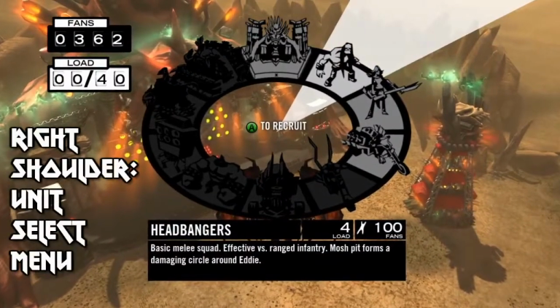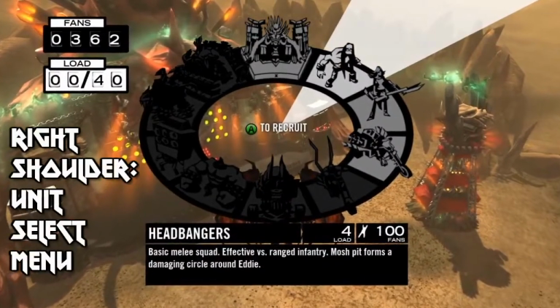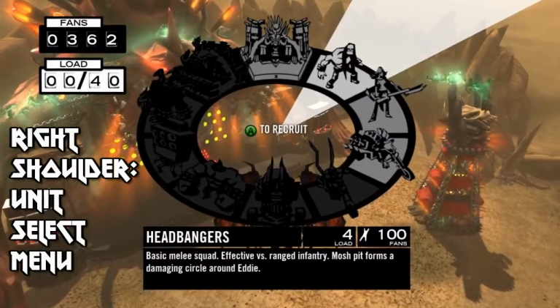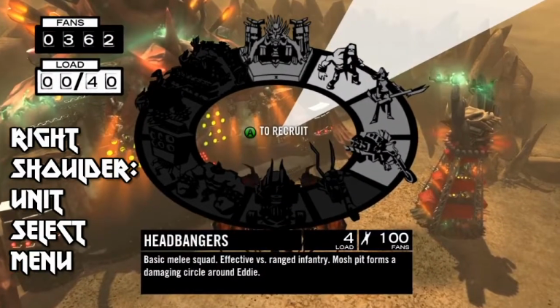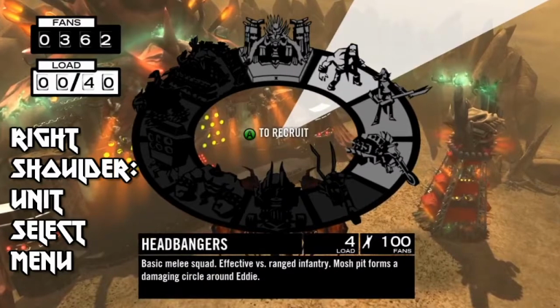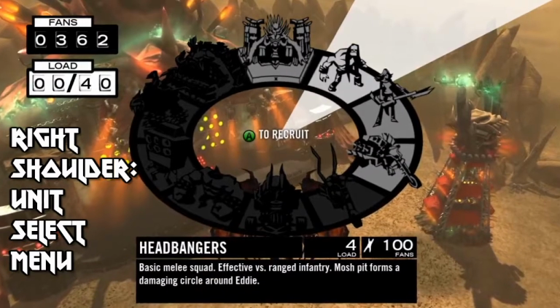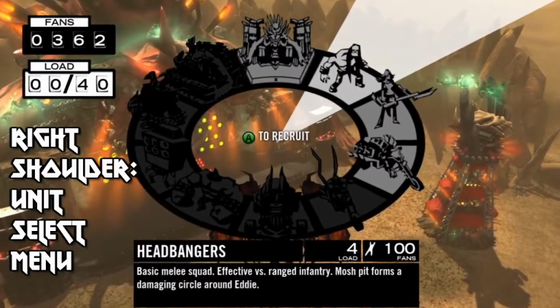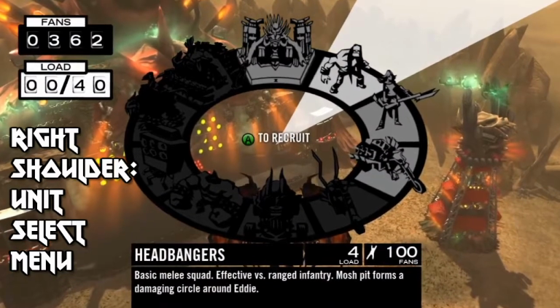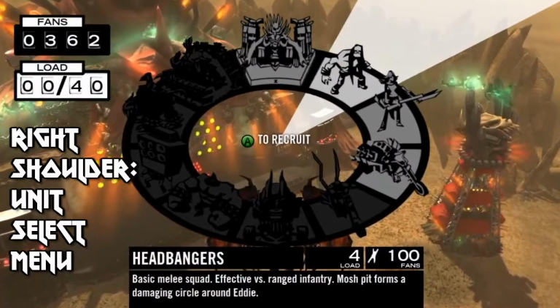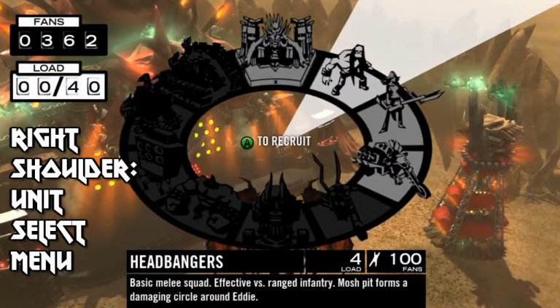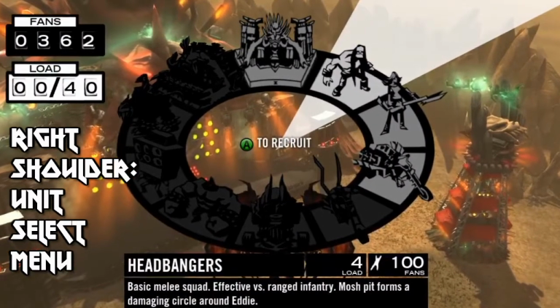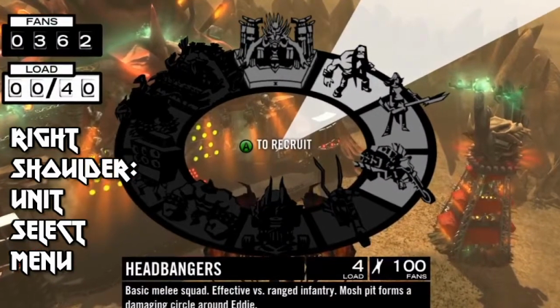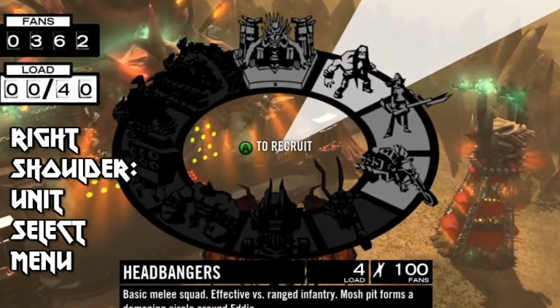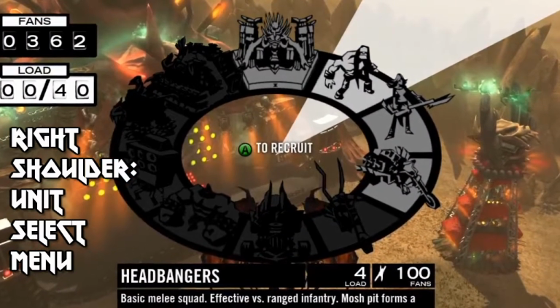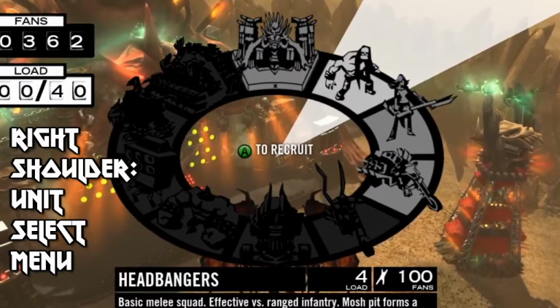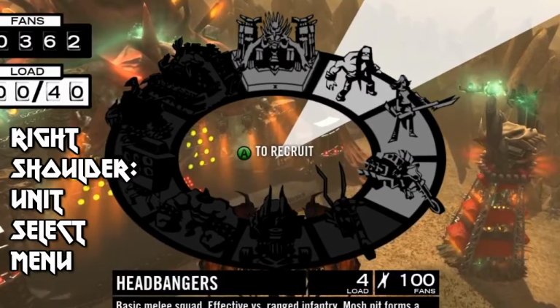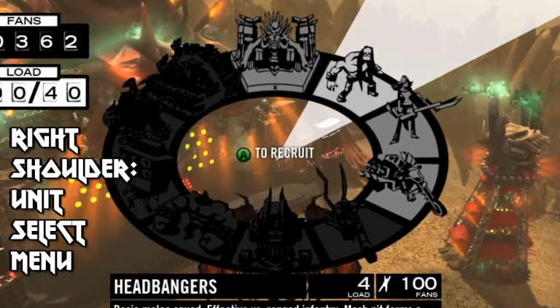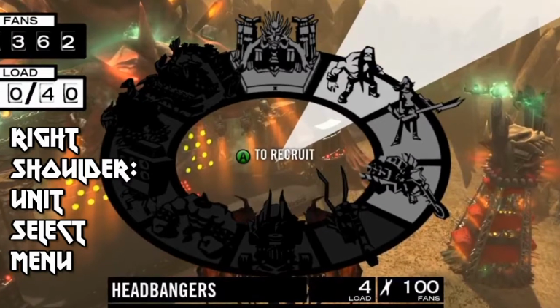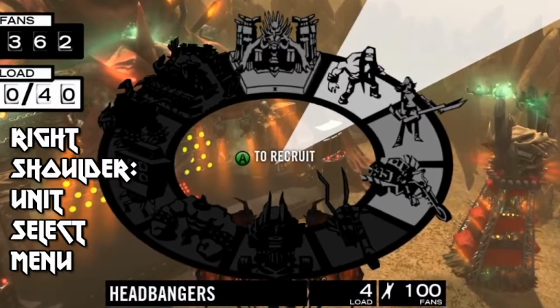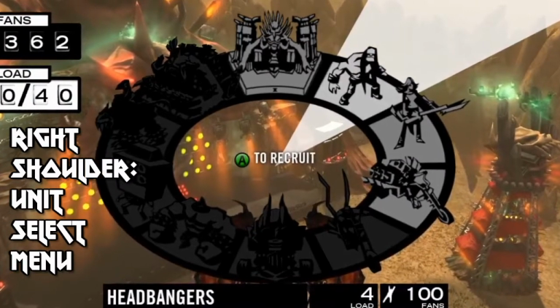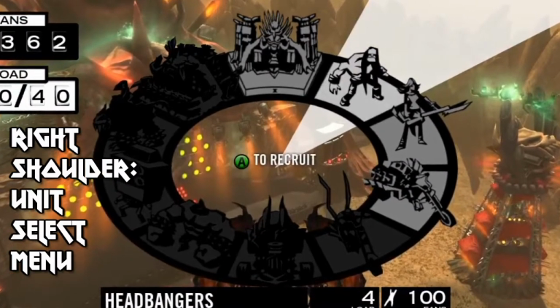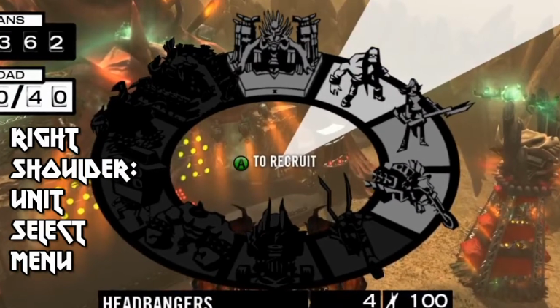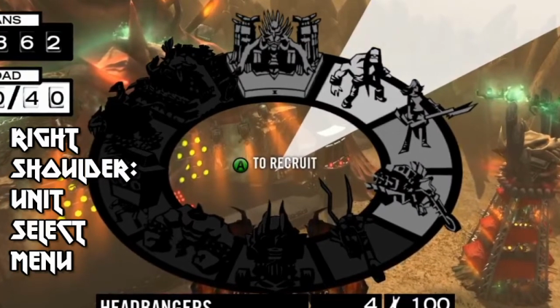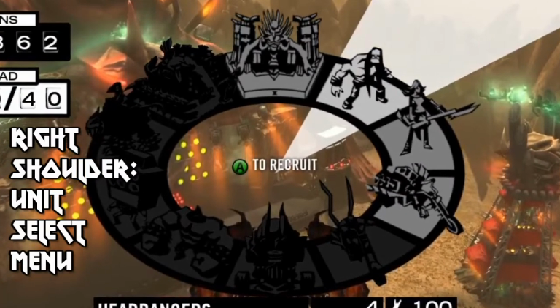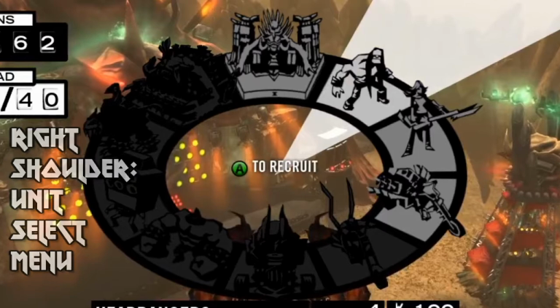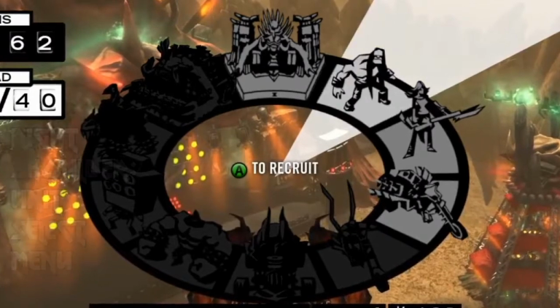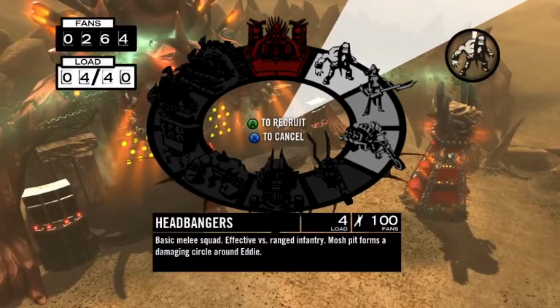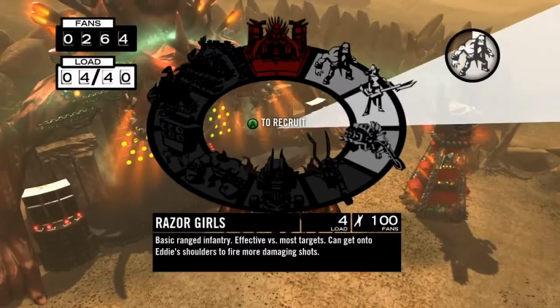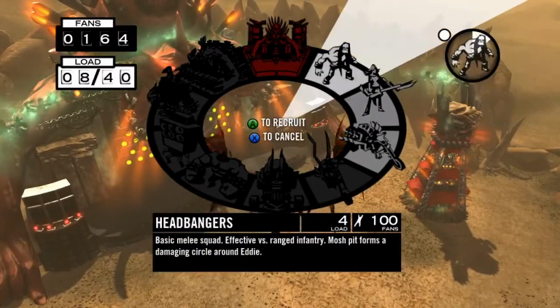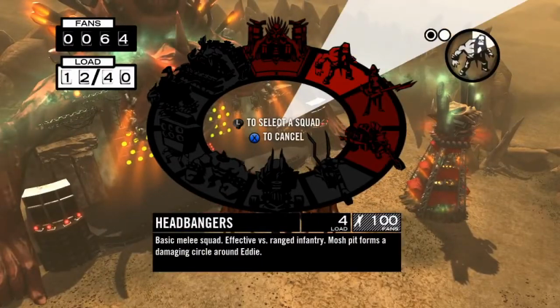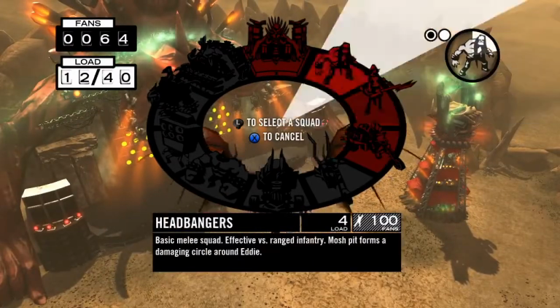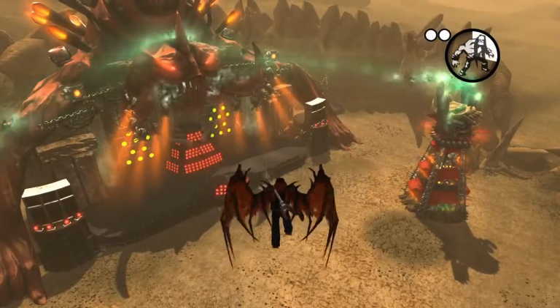So the first thing I need to do is start building my army. When I hold down the right shoulder, it brings up this wheel menu where I can select which units I want to build. Right now I've got the basic infantry guys, ranged attackers, and medics to choose from. At the top of the wheel is the stage upgrade, and whenever you upgrade the stage, more units become available. So I'm going to choose some infantry and ranged and hang out here a while while they get built.